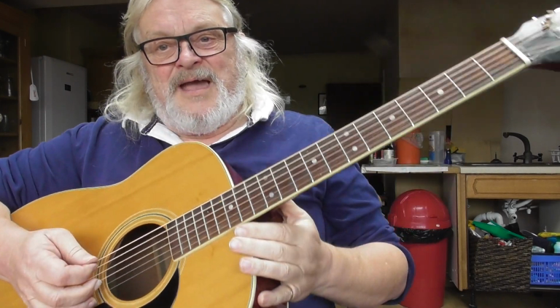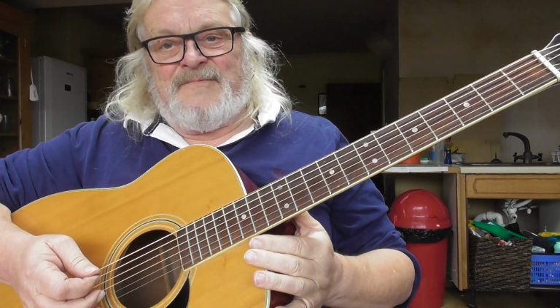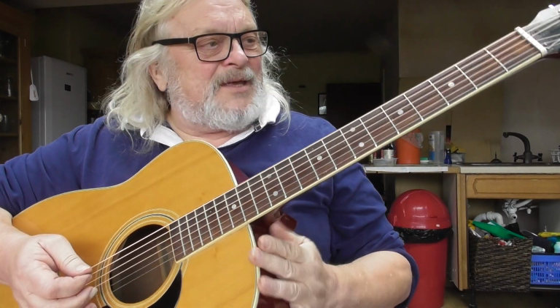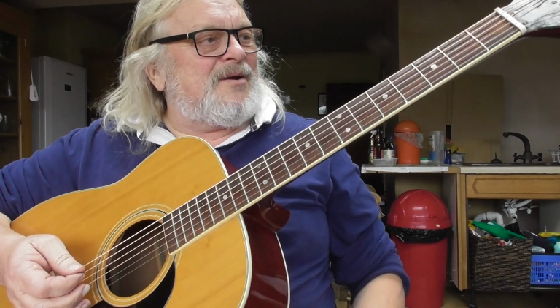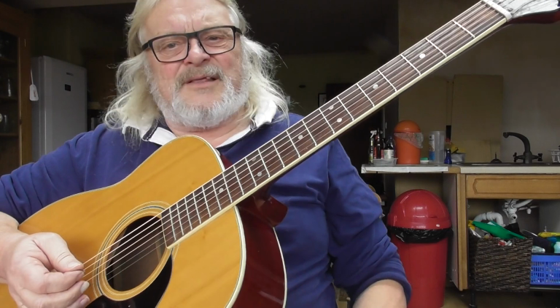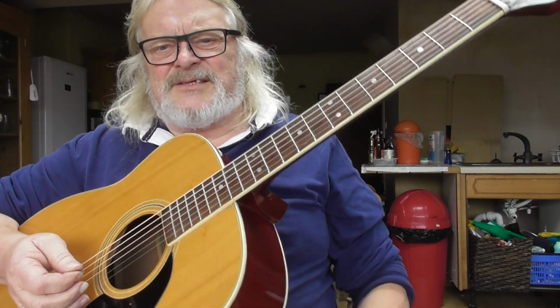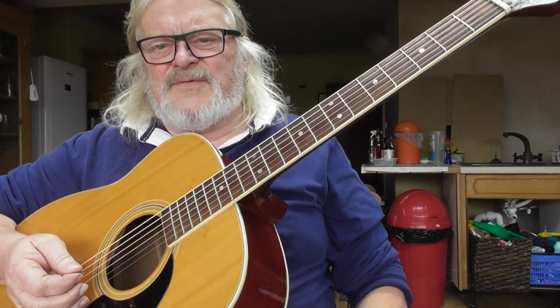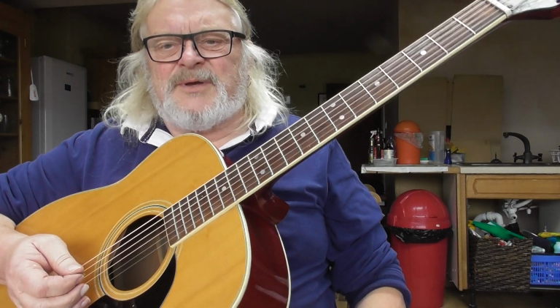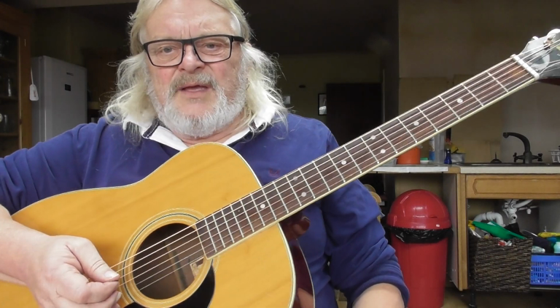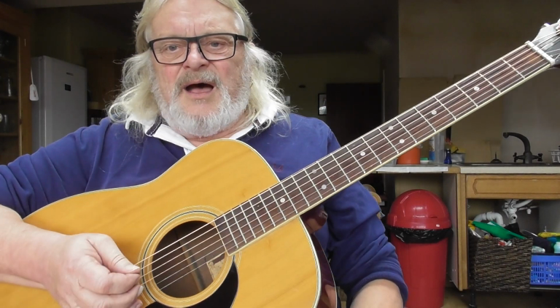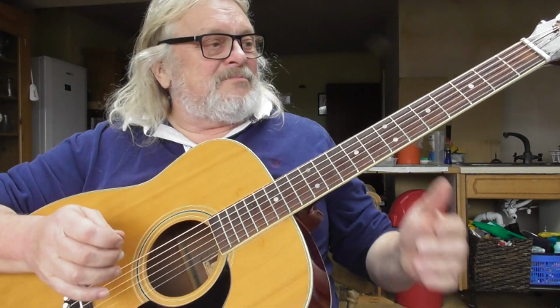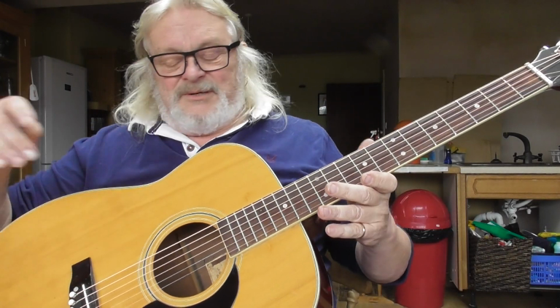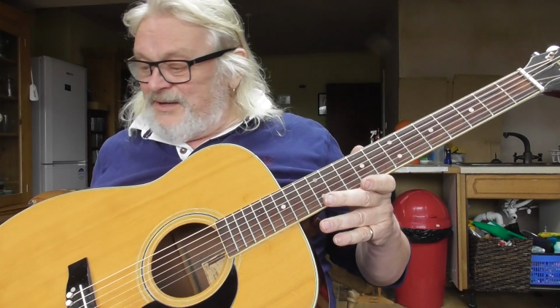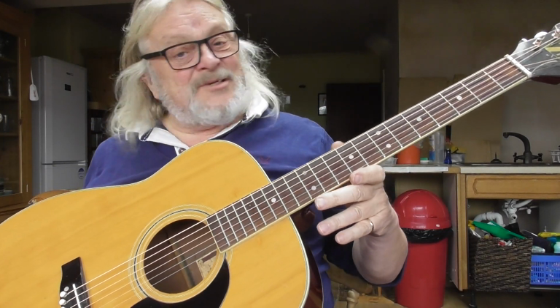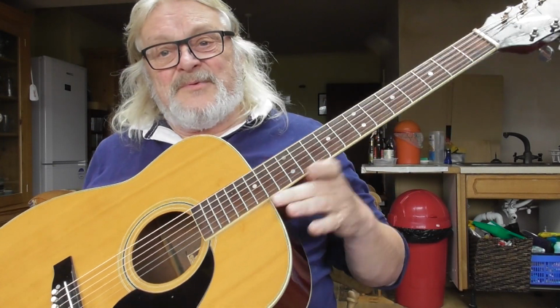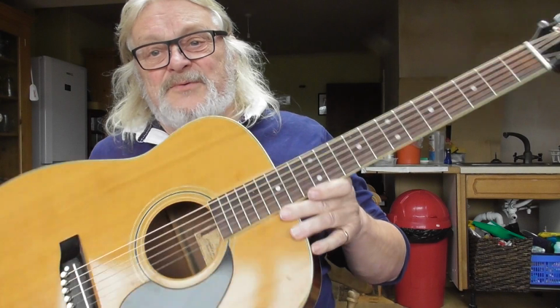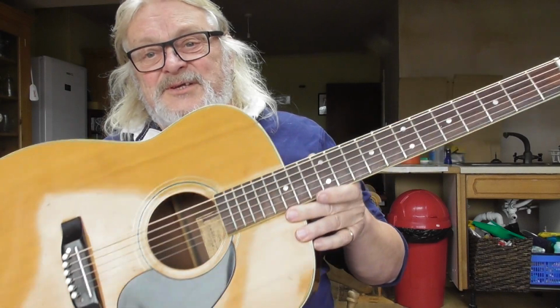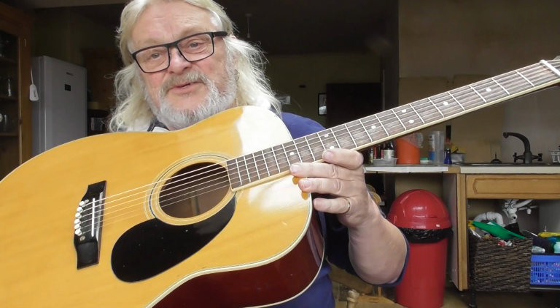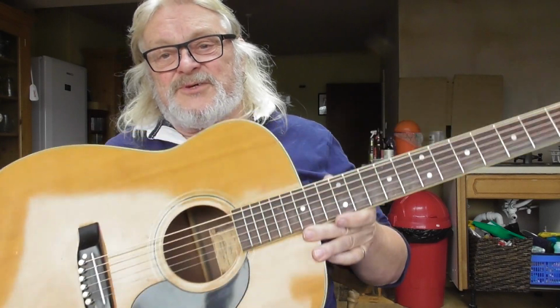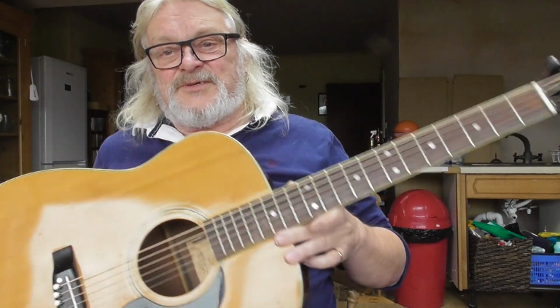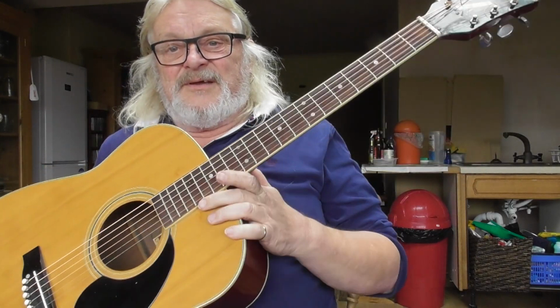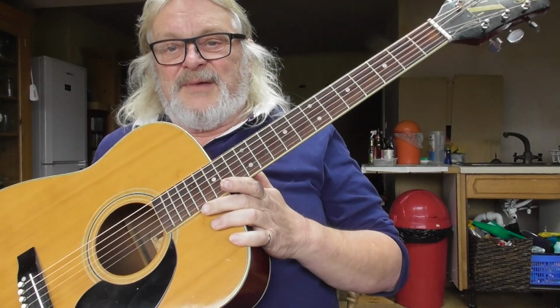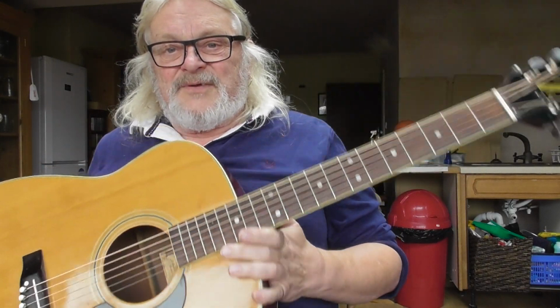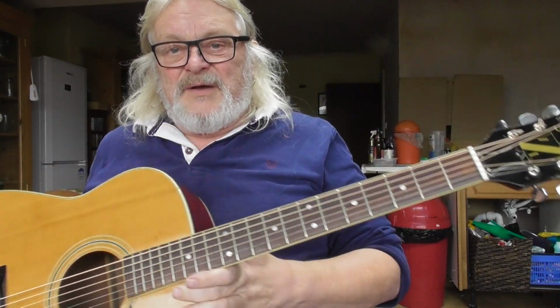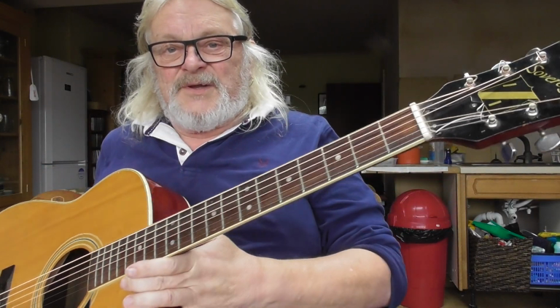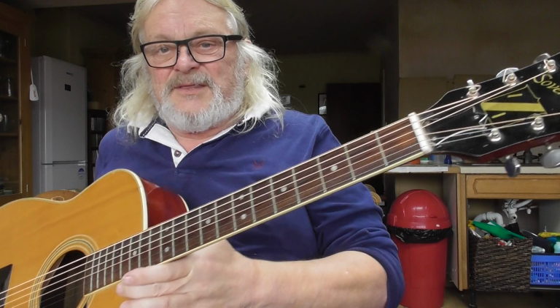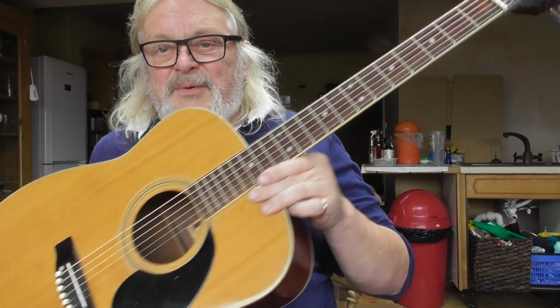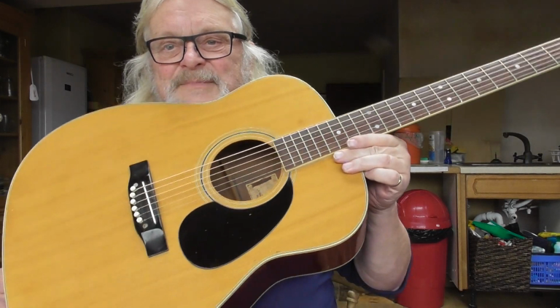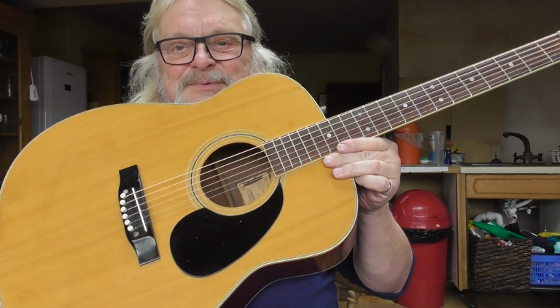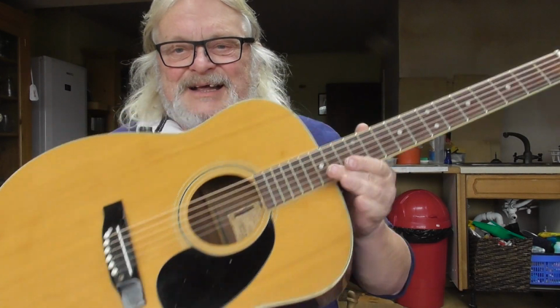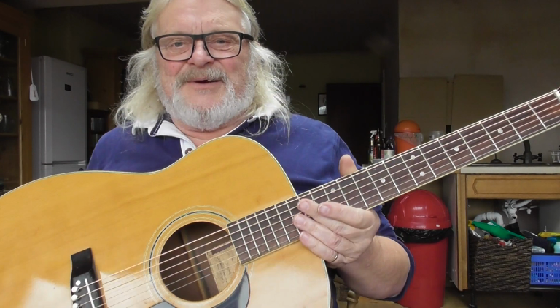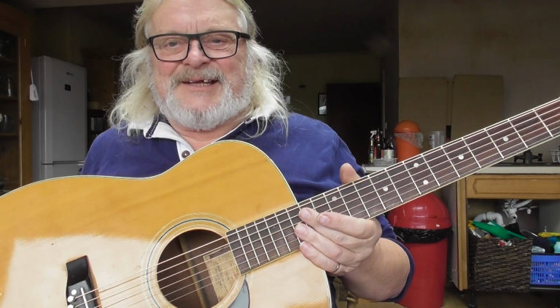Yeah, flat-picking guitar — I think that's how it feels to me. You know, this stuff's out there folks, it doesn't cost a fortune, you've just got to make an effort and go out and find it. I think I may well keep this one — I rather like it.